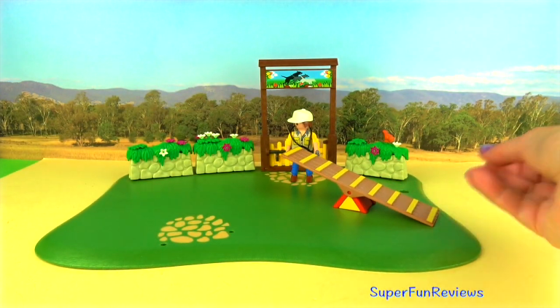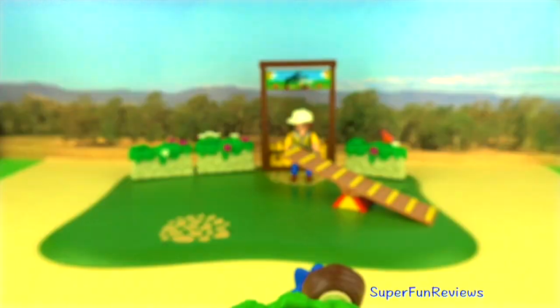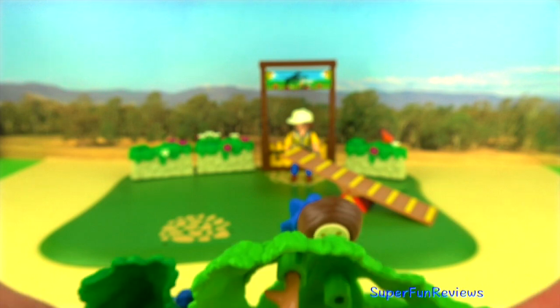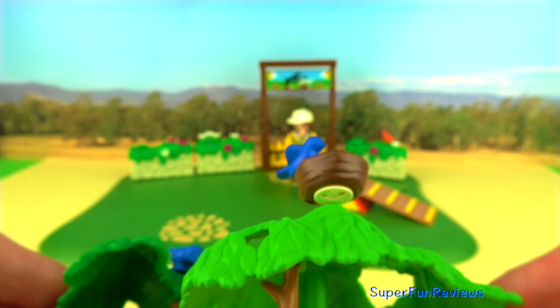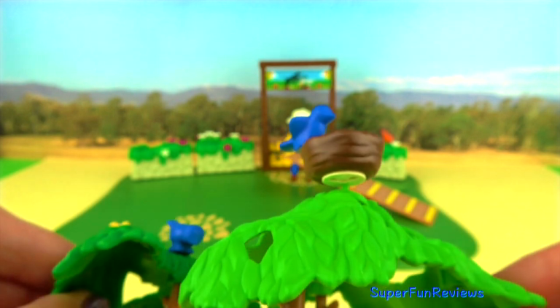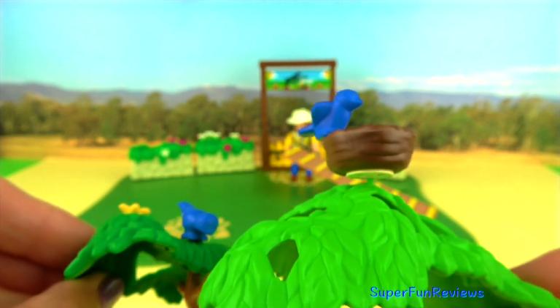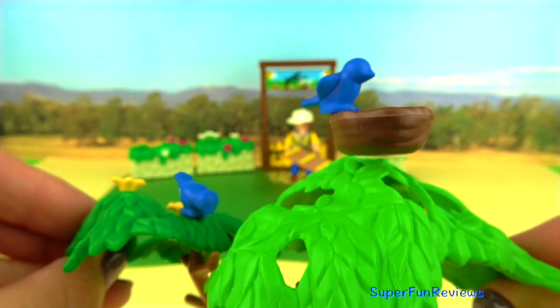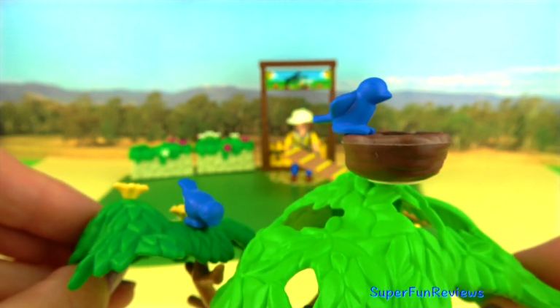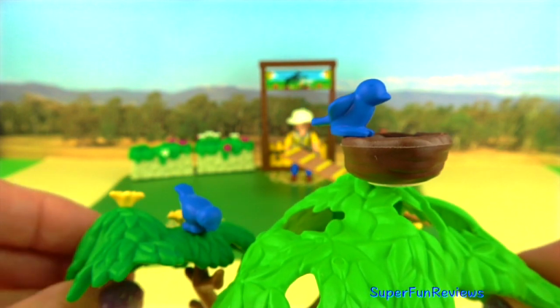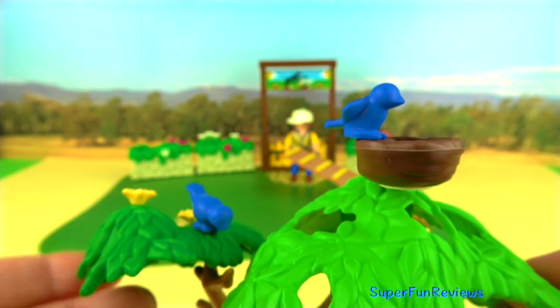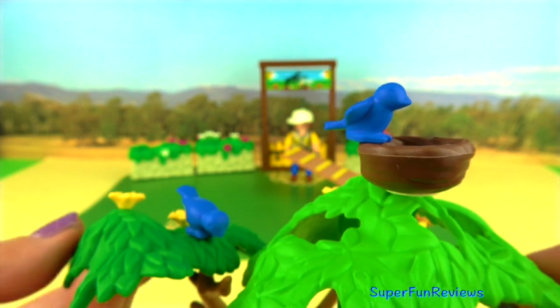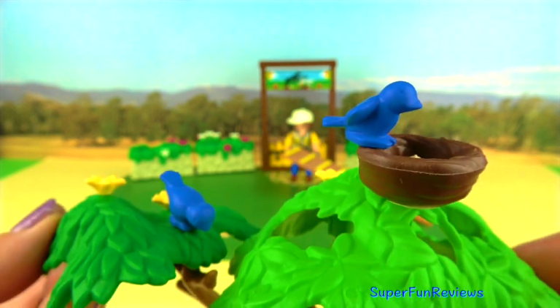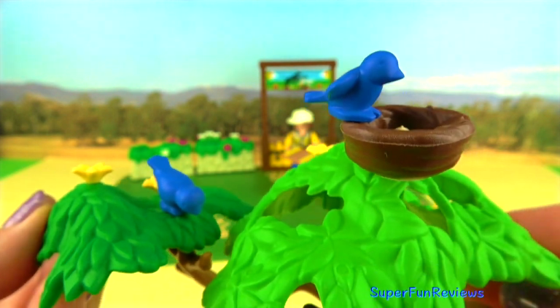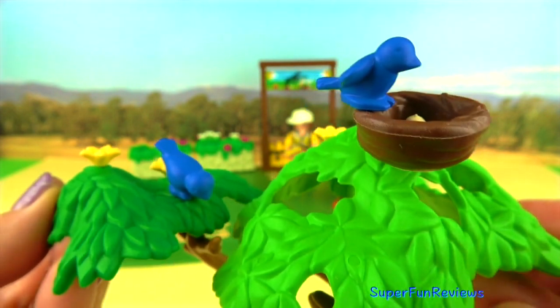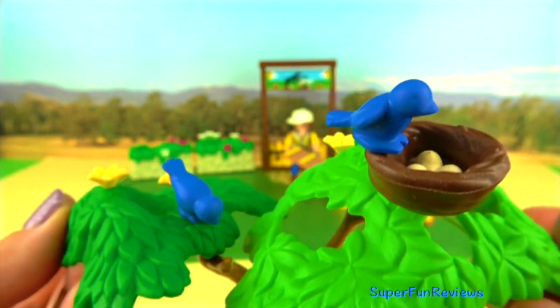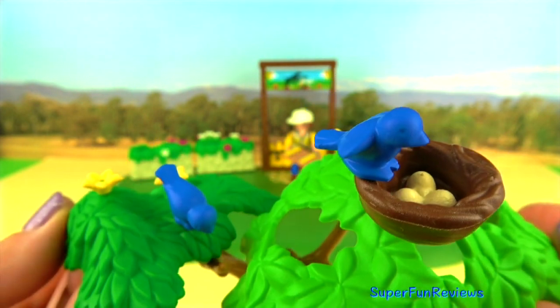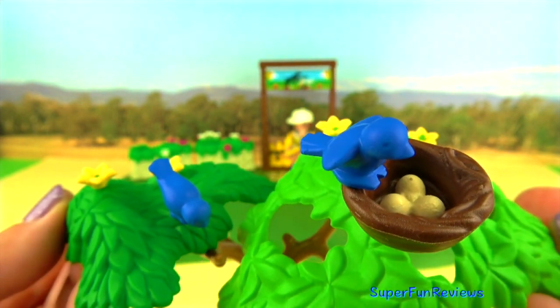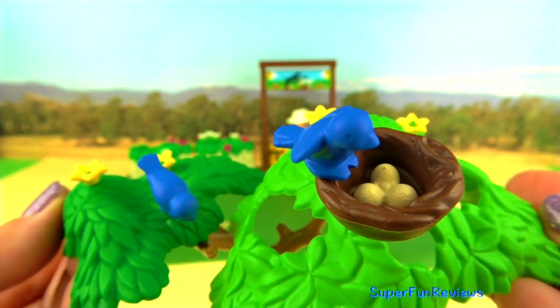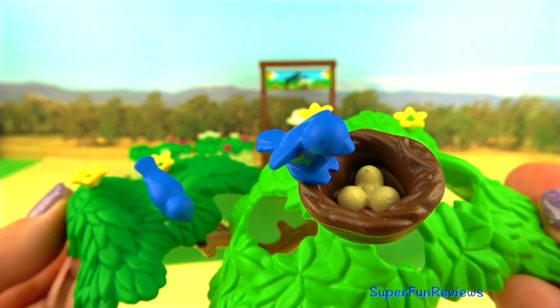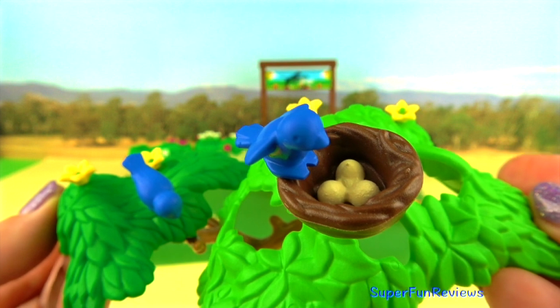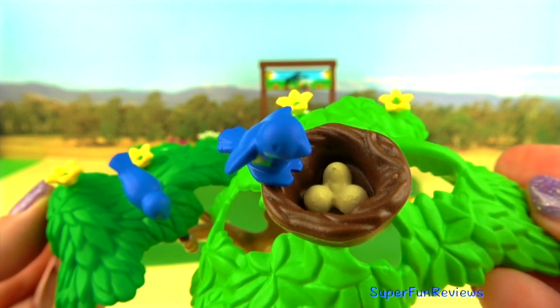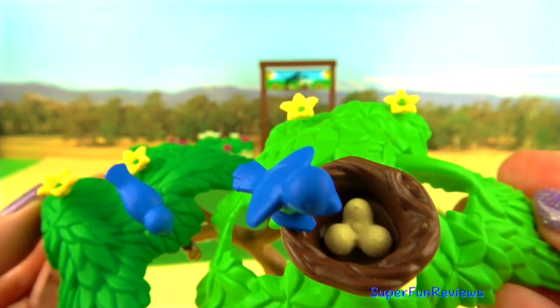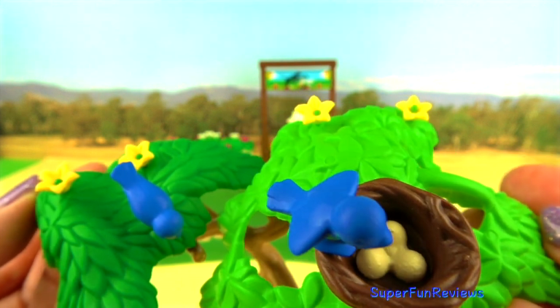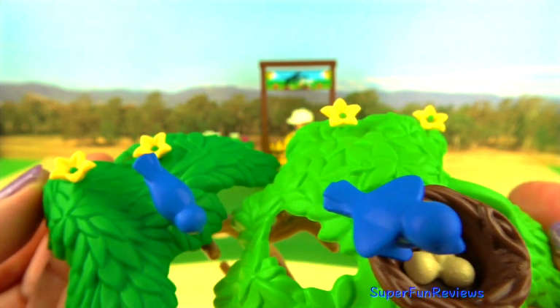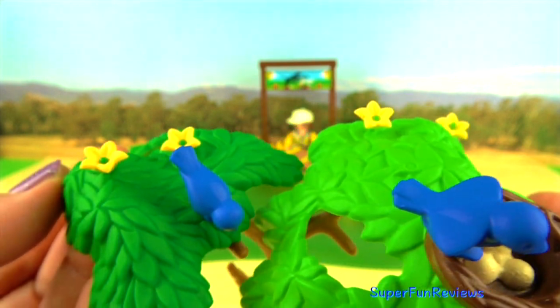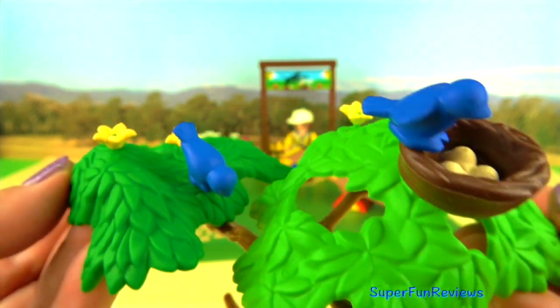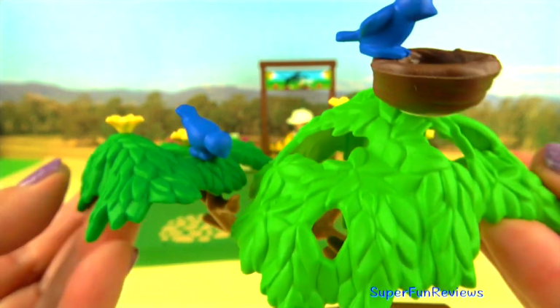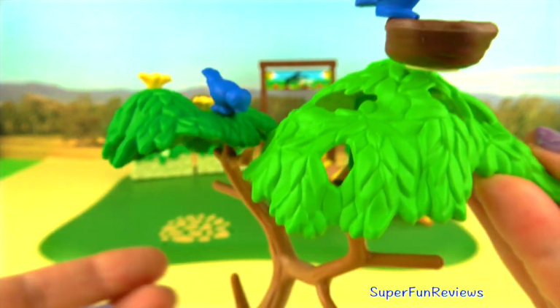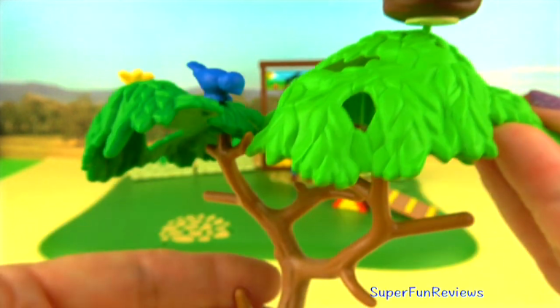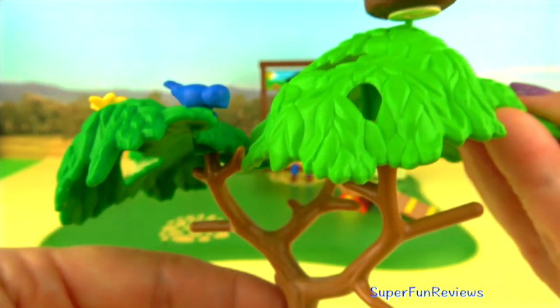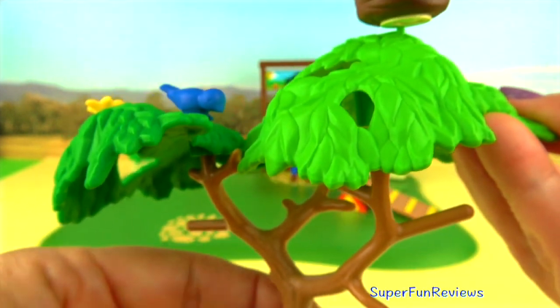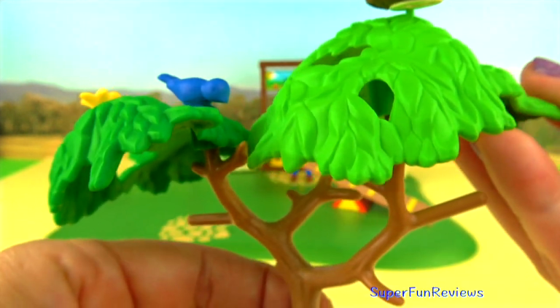The tree is really good, and there's a bird there with eggs — how cool is that? That was easy to assemble as well.